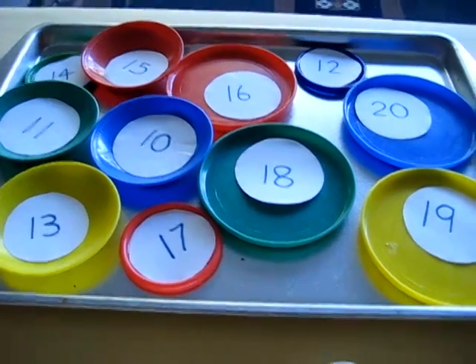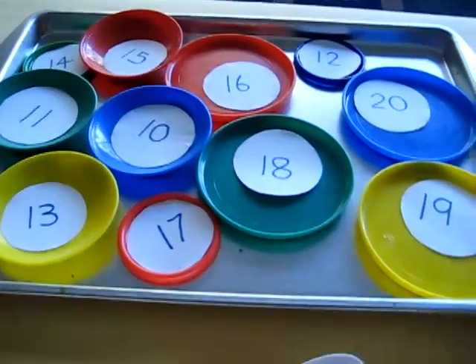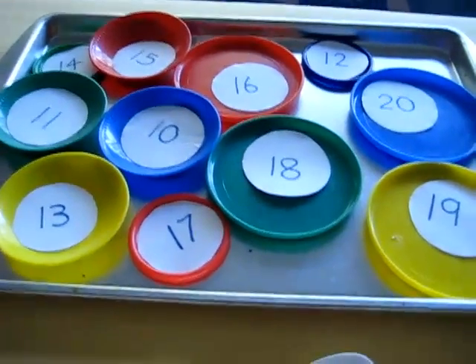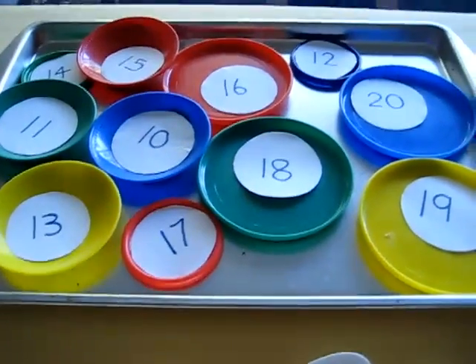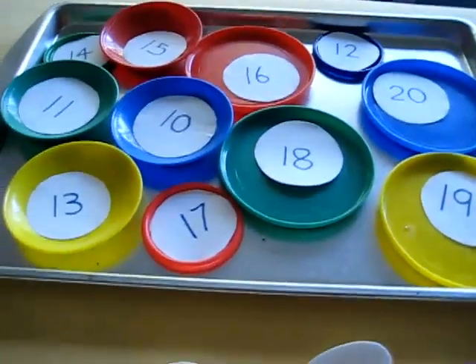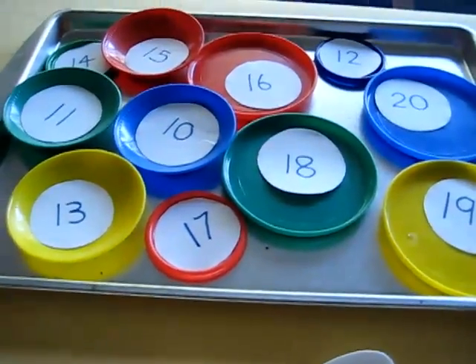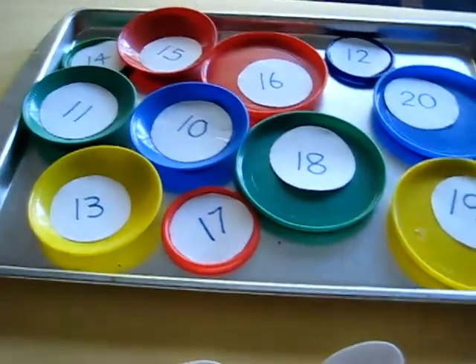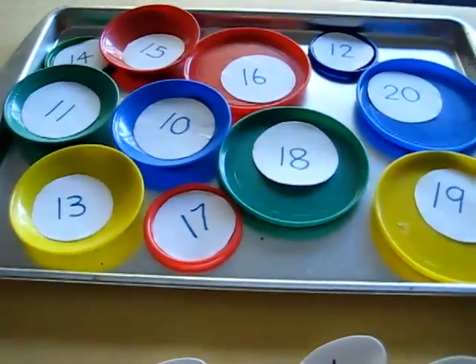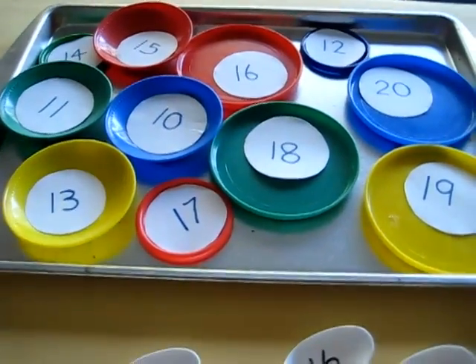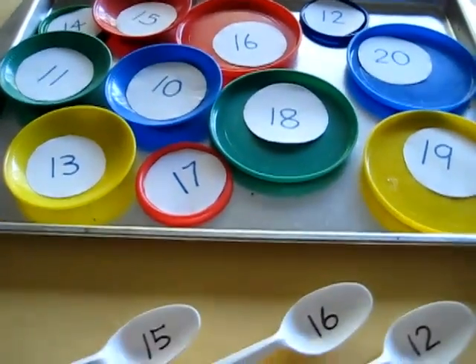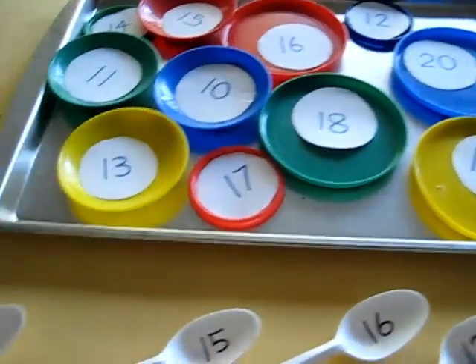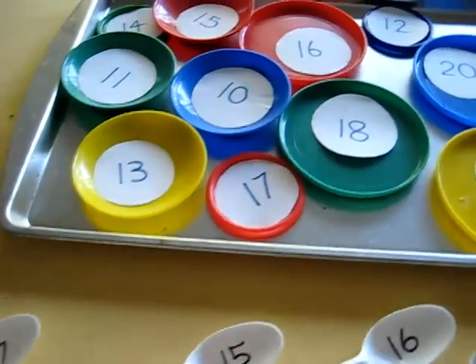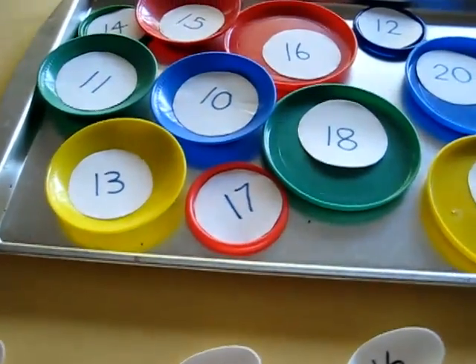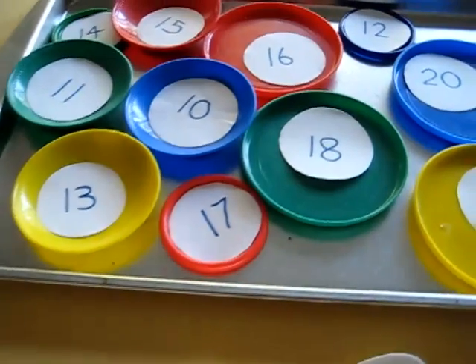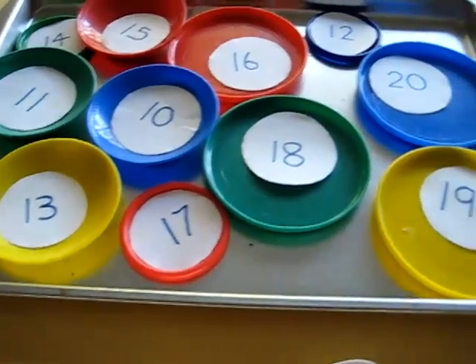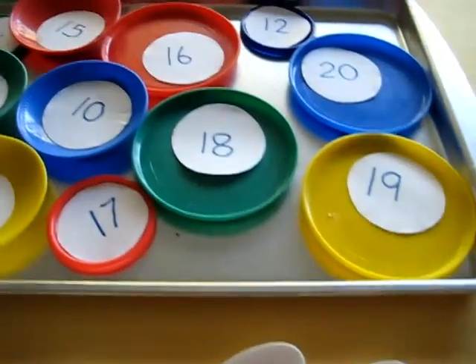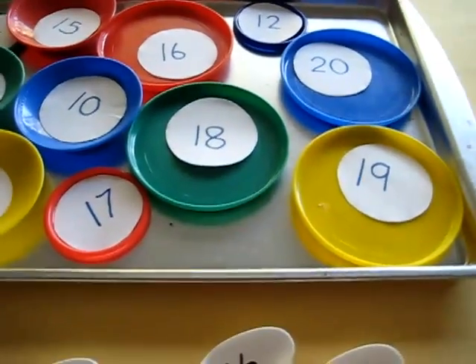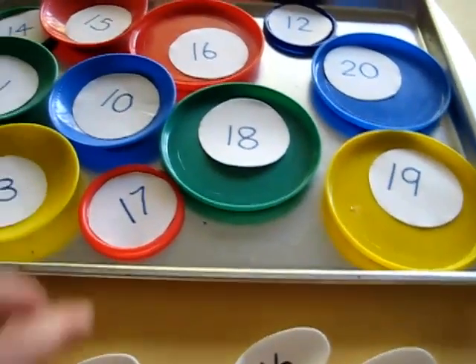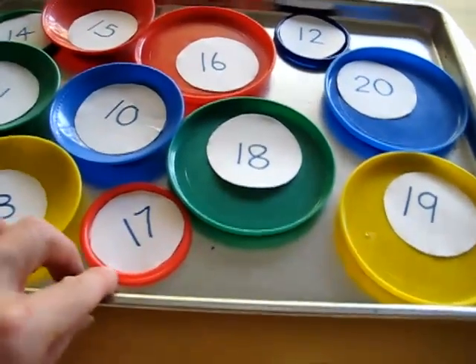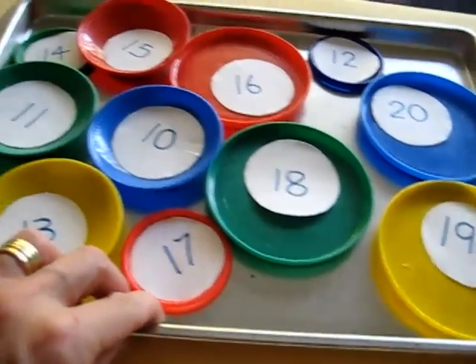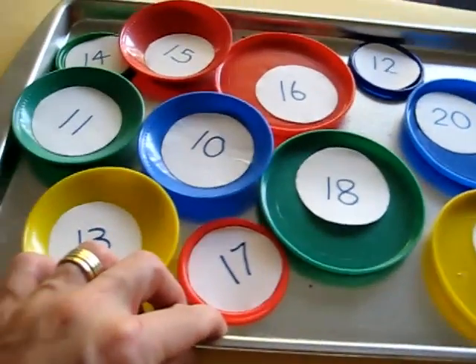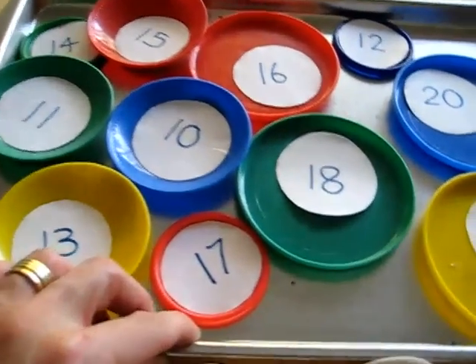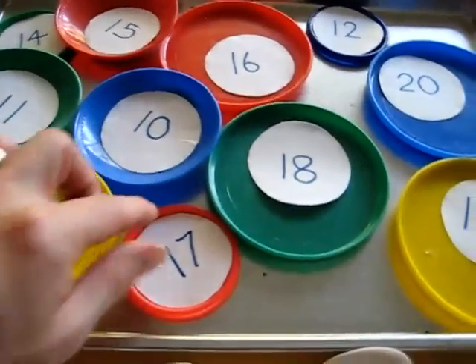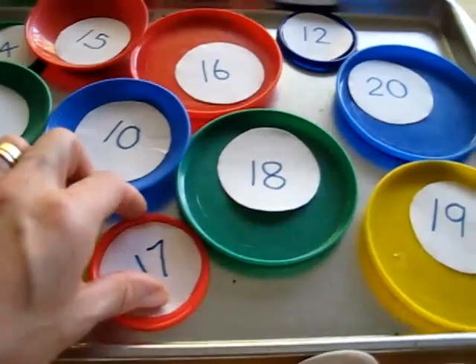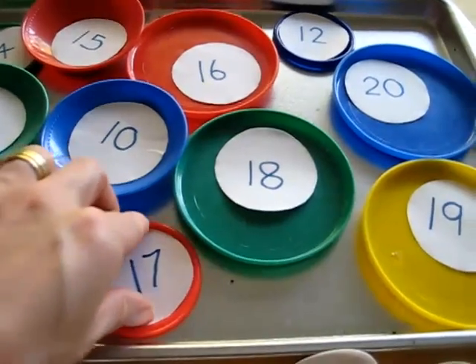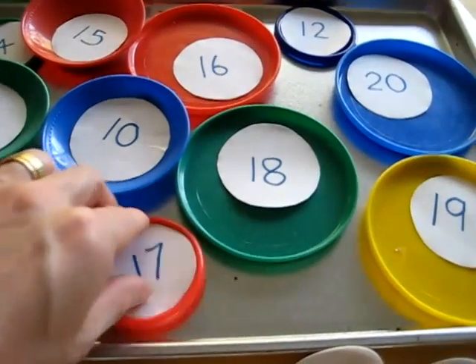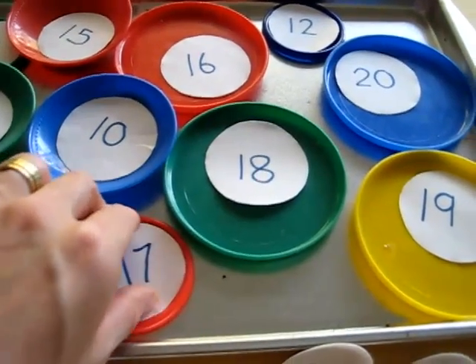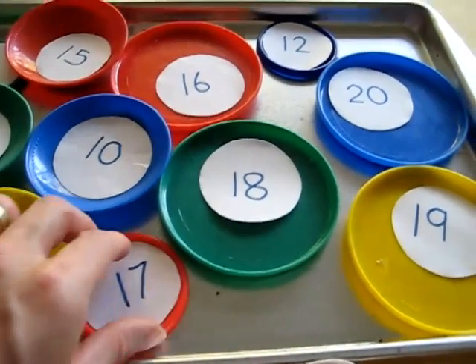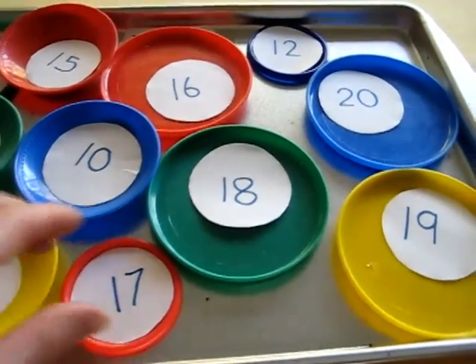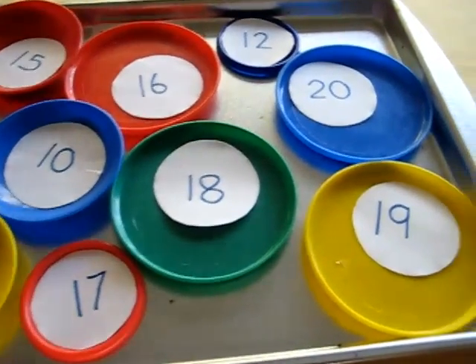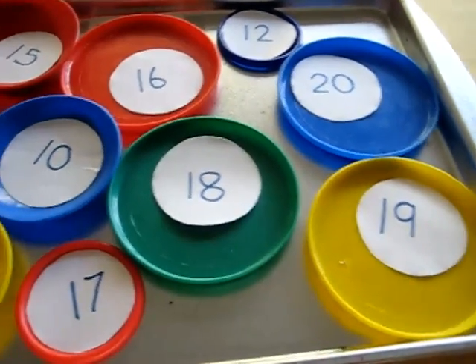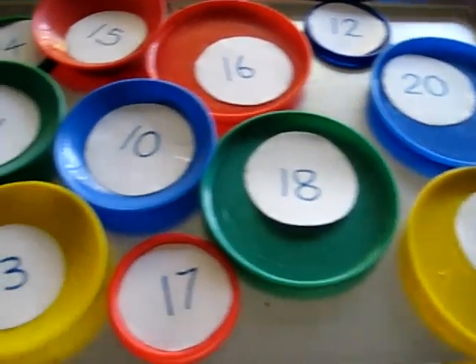I made this little game for my little girl on our food theme week. I took out all our little tea set plates and I put them on a little tray to keep them all together. Then I cut little circles out of paper and I wrote little numbers that she's working through.